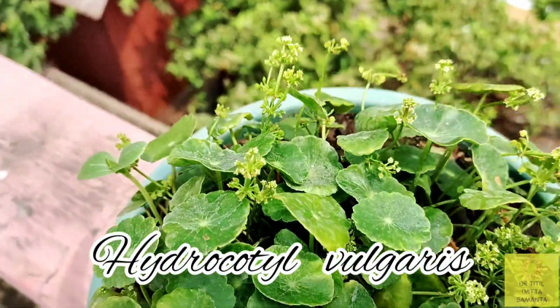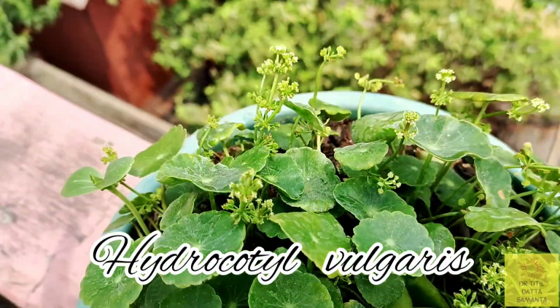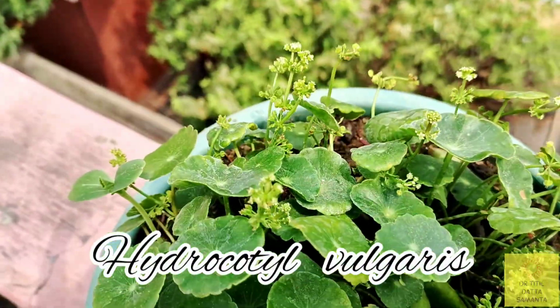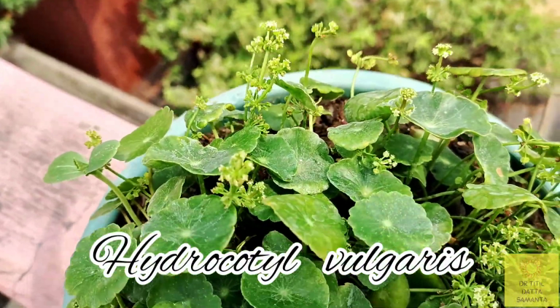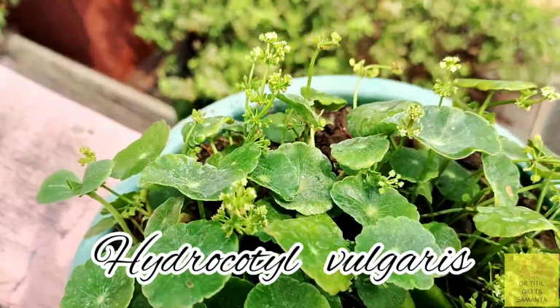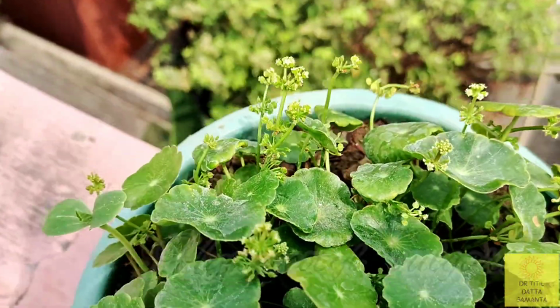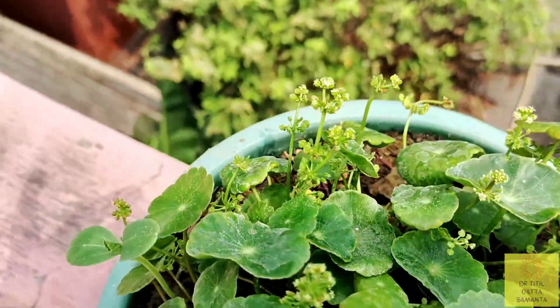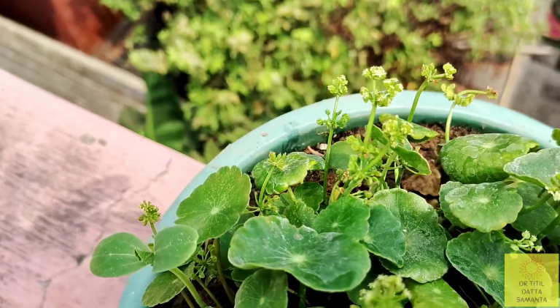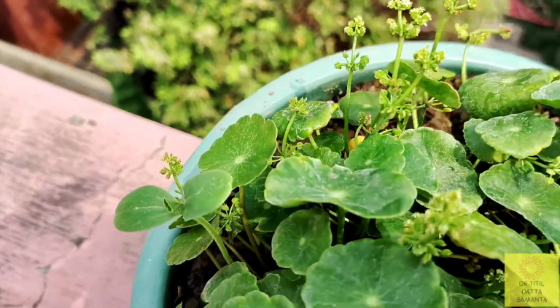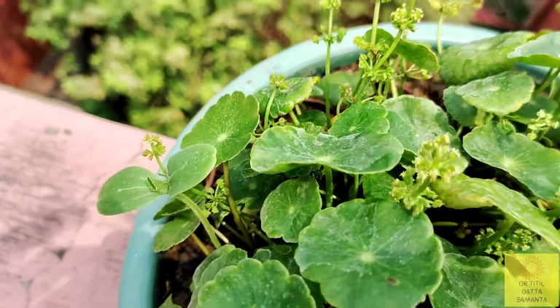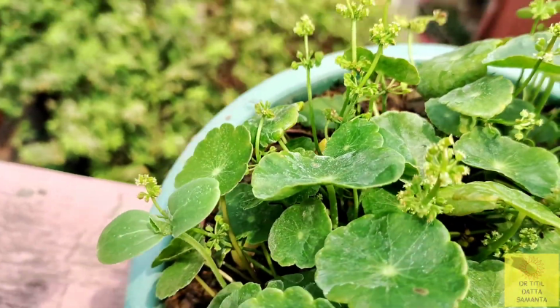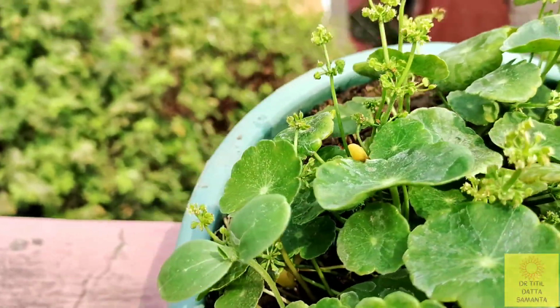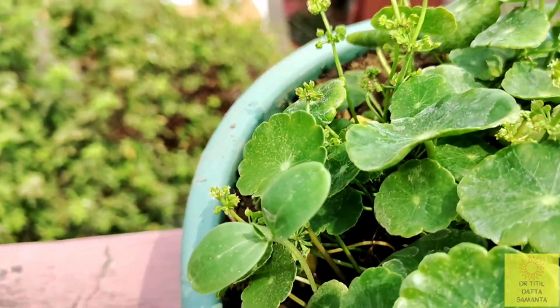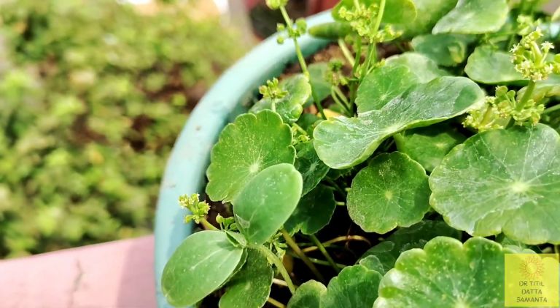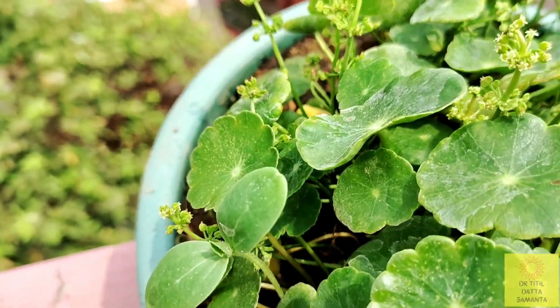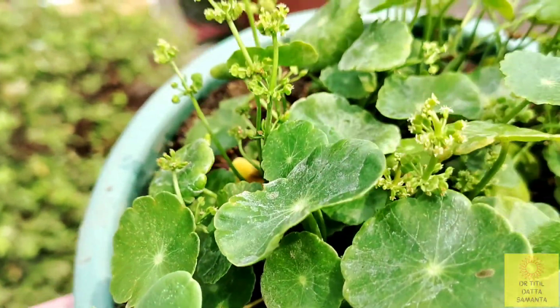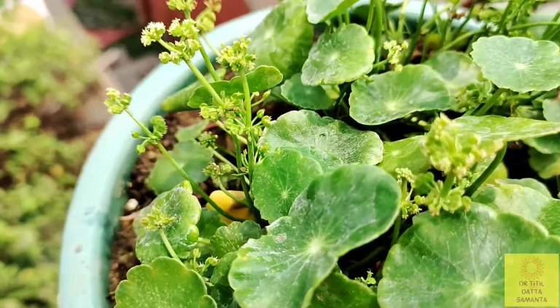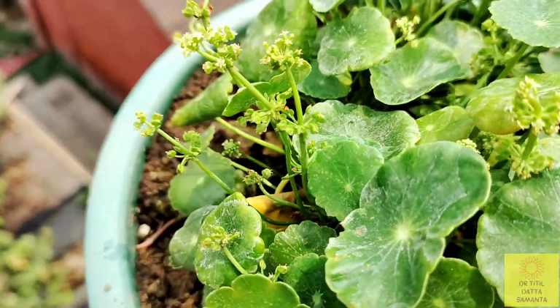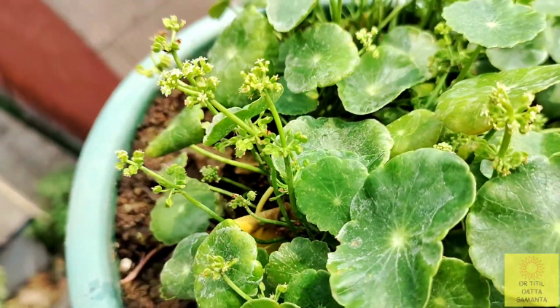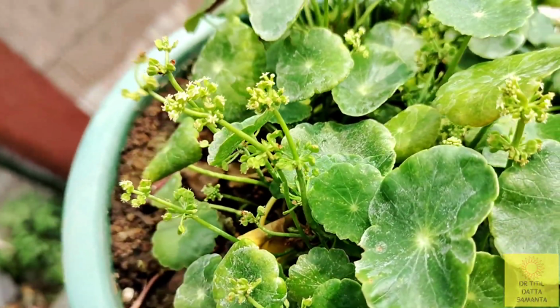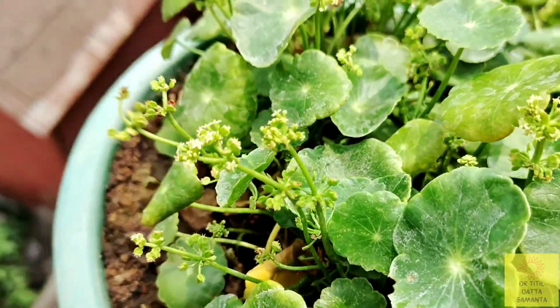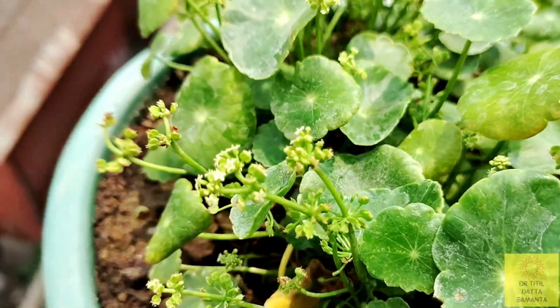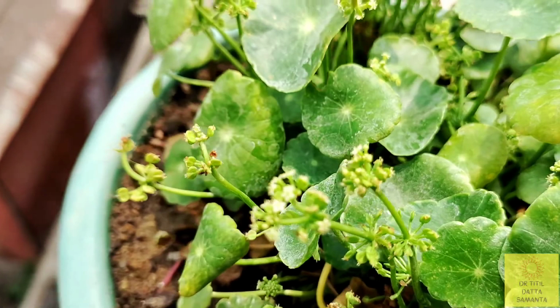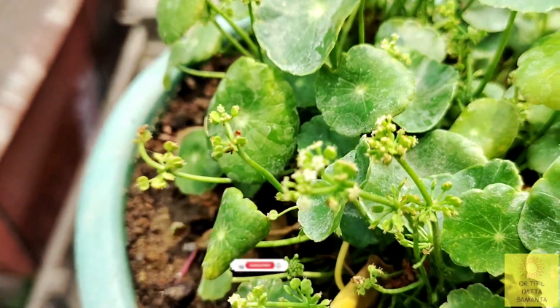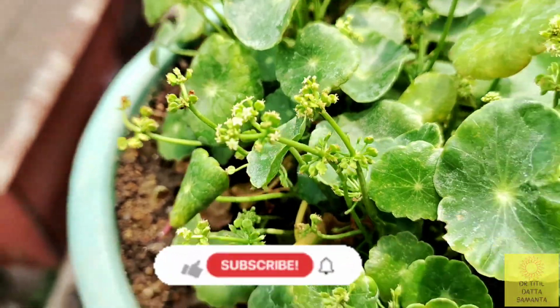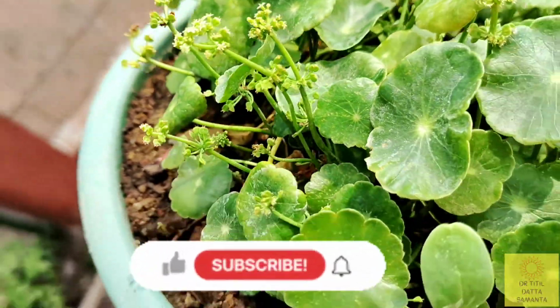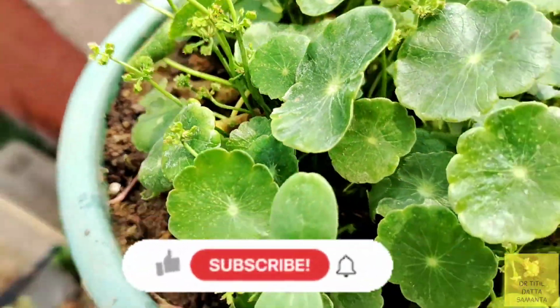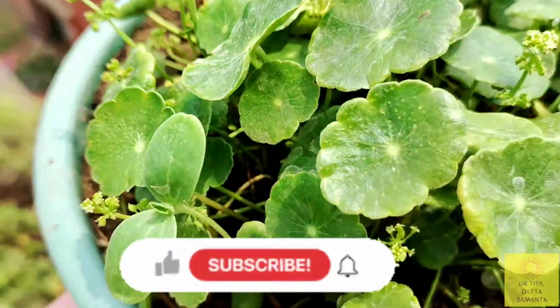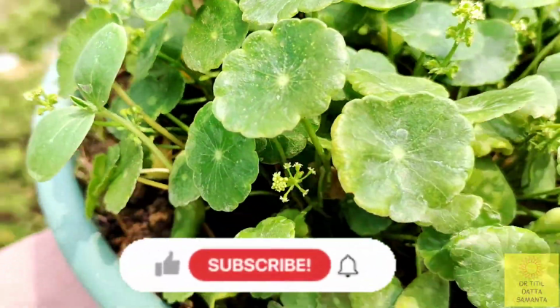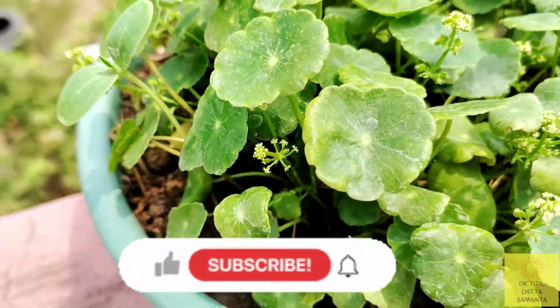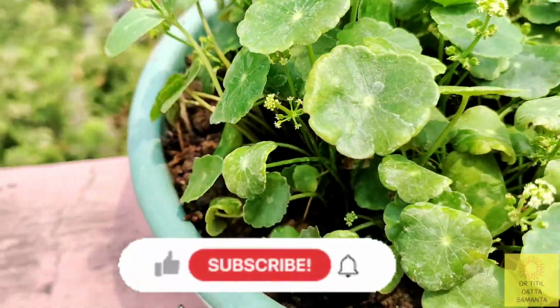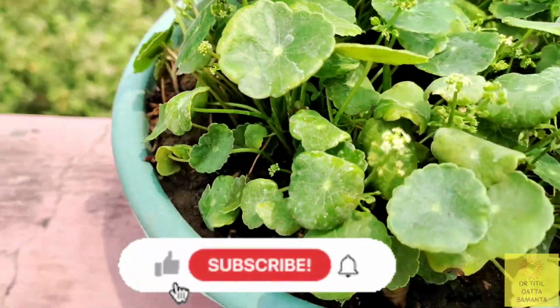This is a small creeping aquatic perennial plant and it is native to North Africa. If you are new to my channel, then hit the red subscribe button below.